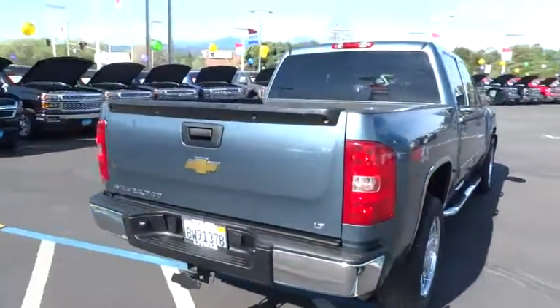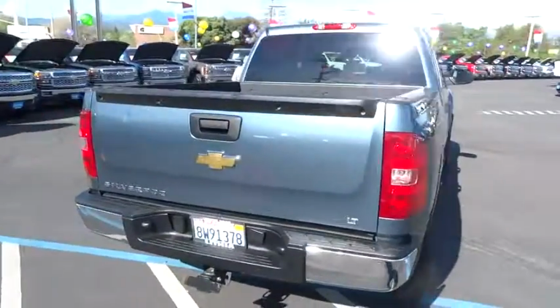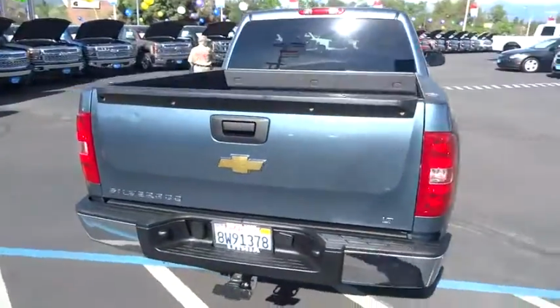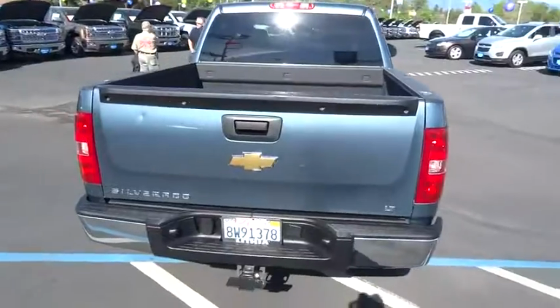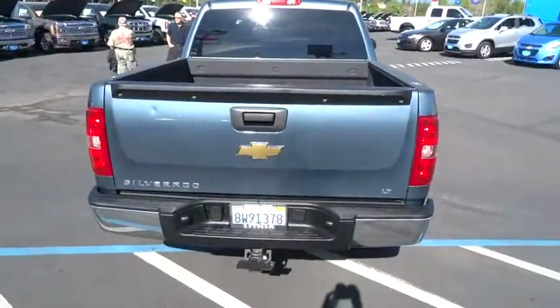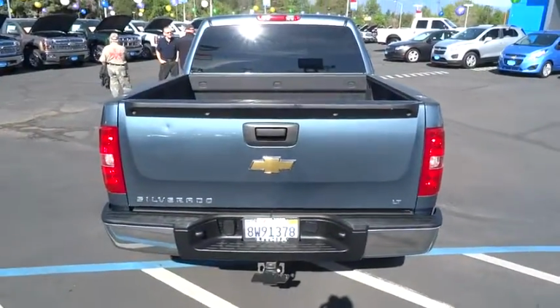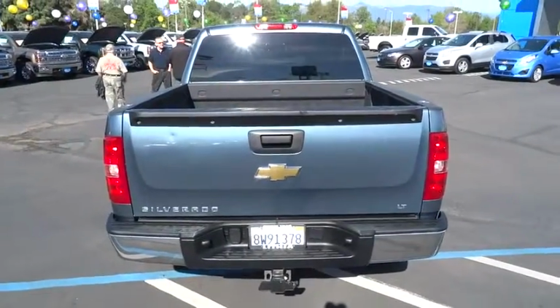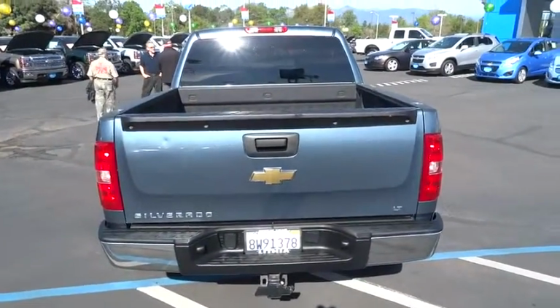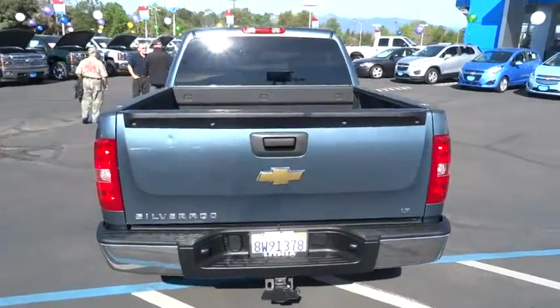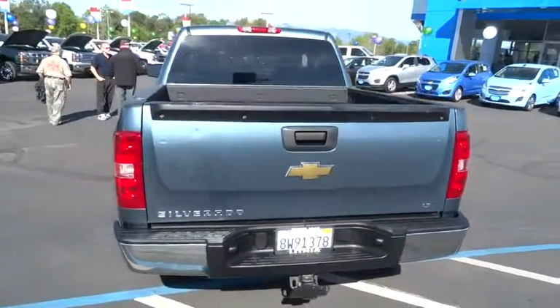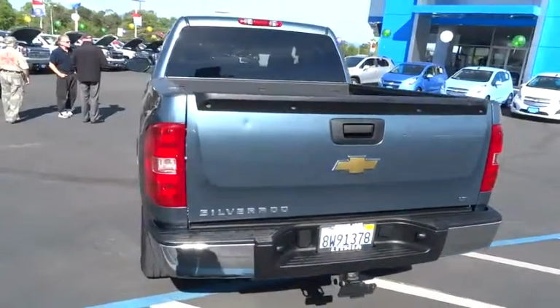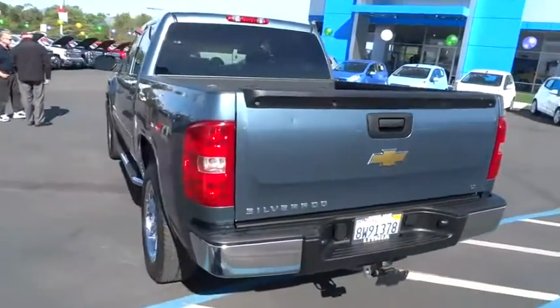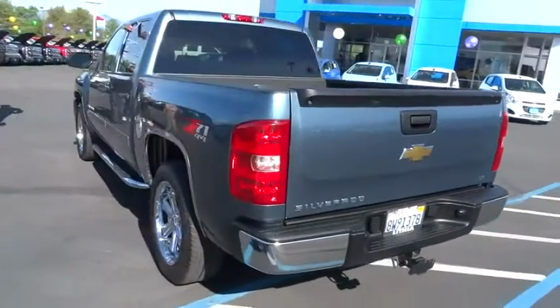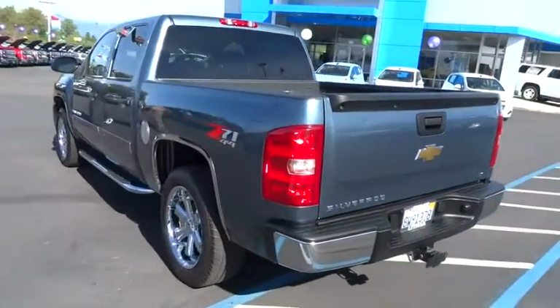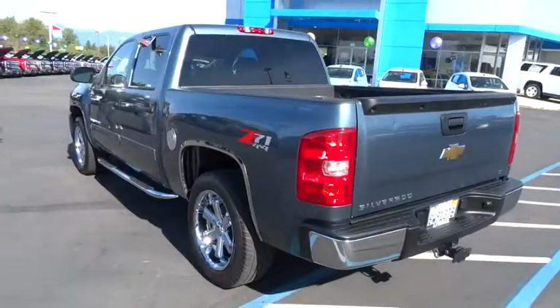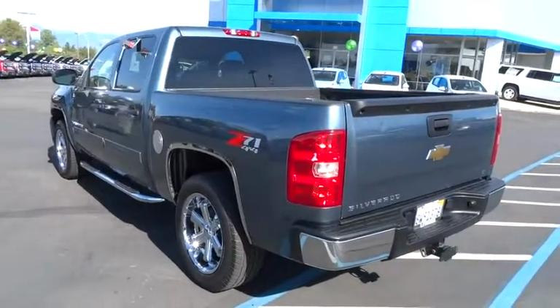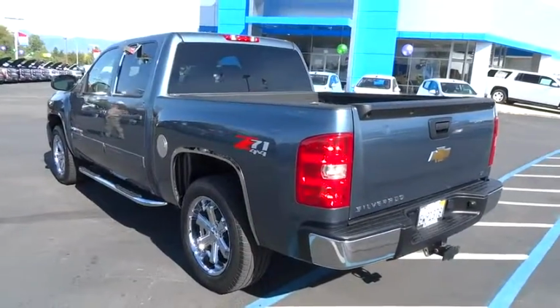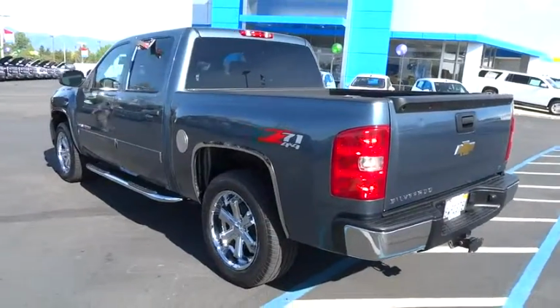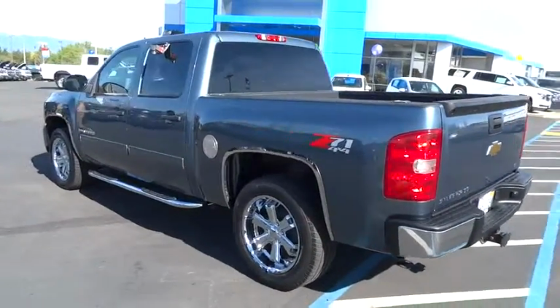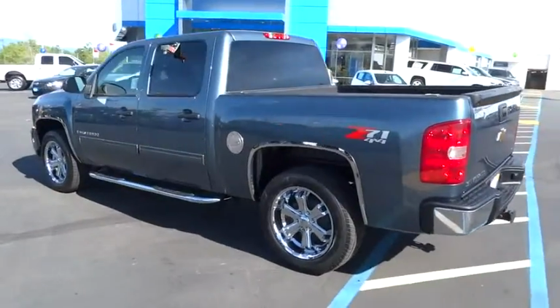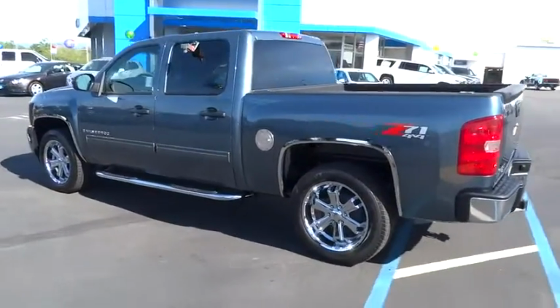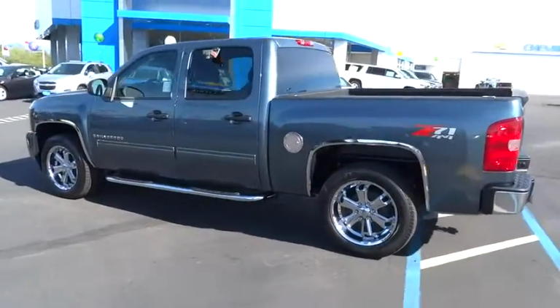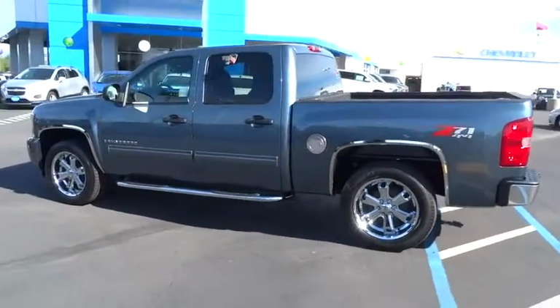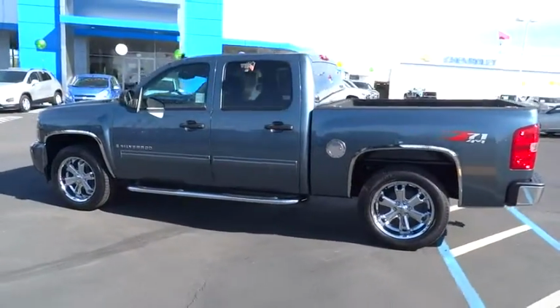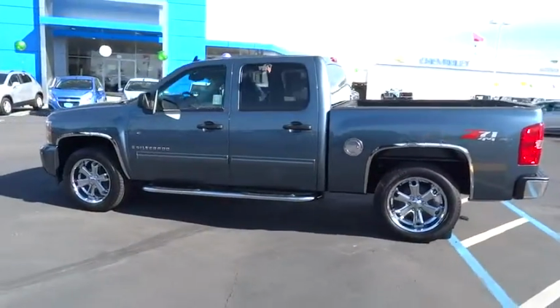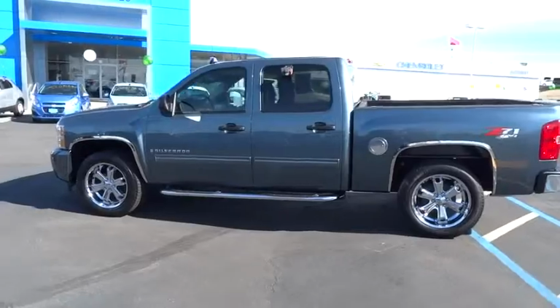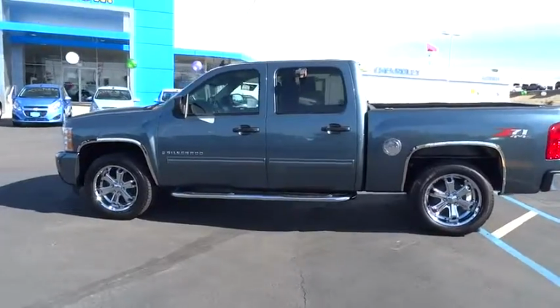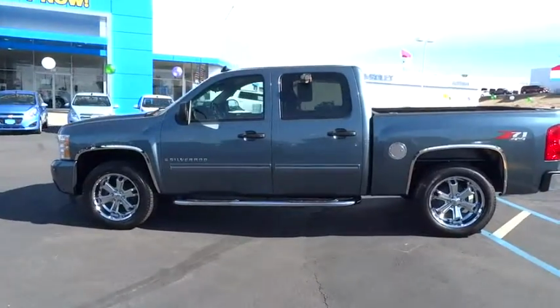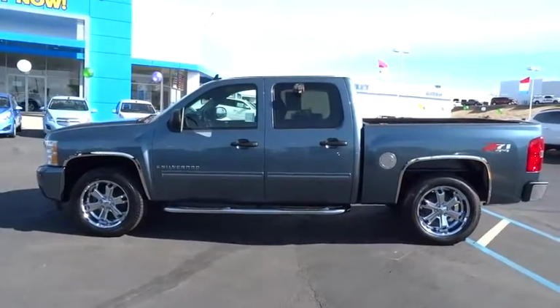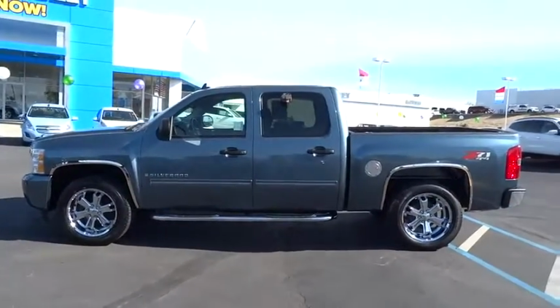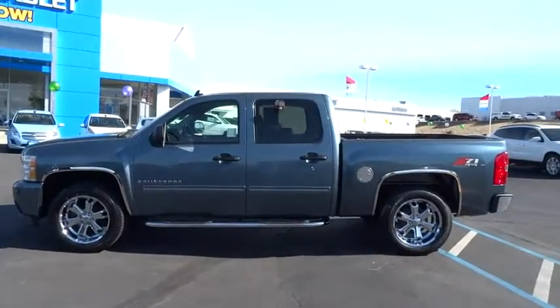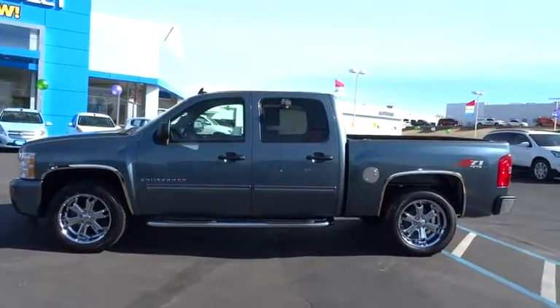Anti-lock braking system, running boards, OnStar, four-wheel drive, air conditioning, dual airbags, driver lumbar, driver airbag, power steering, adjustable steering wheel.